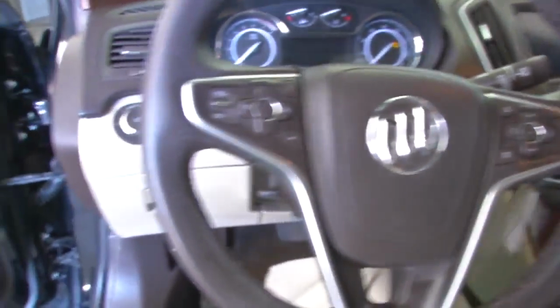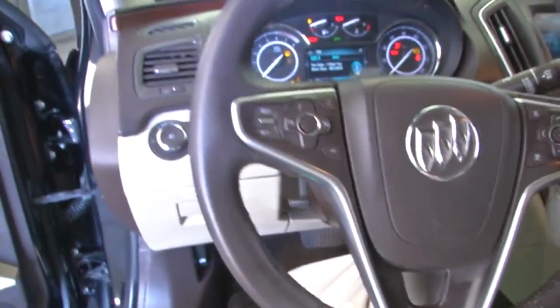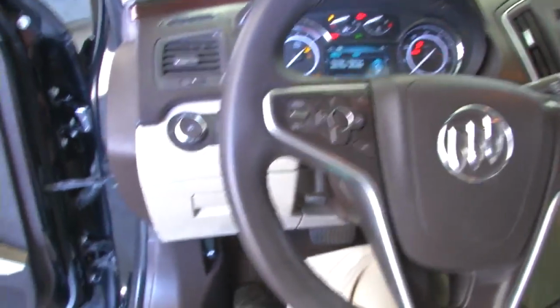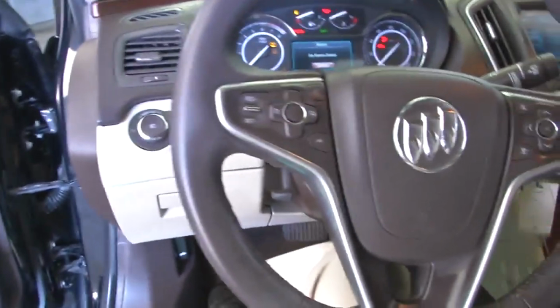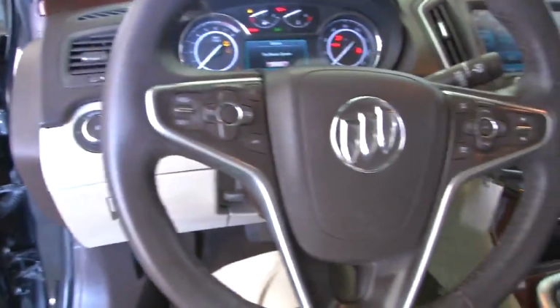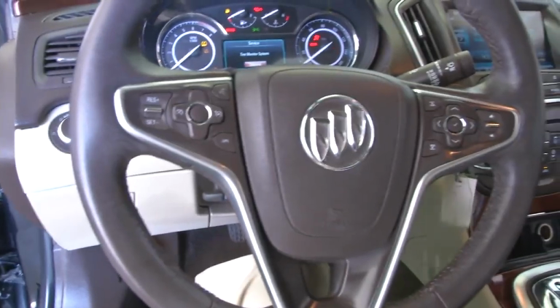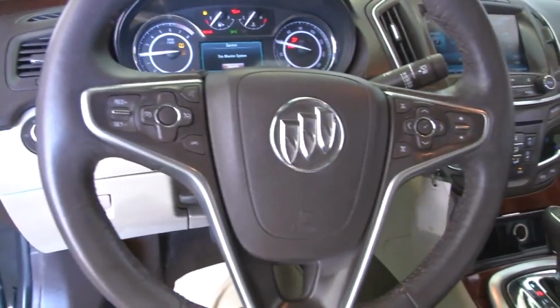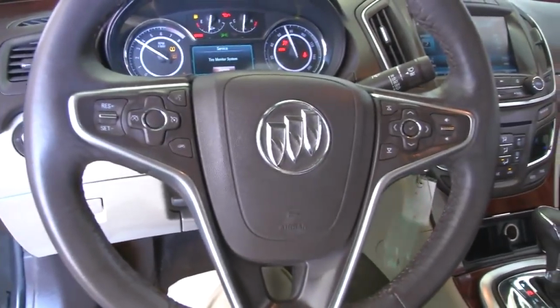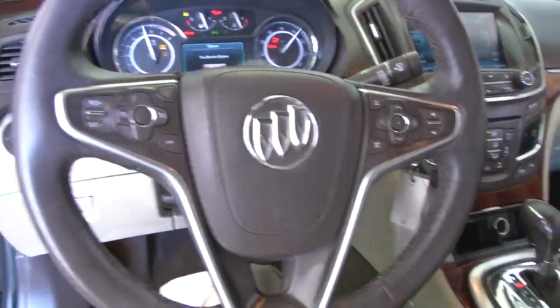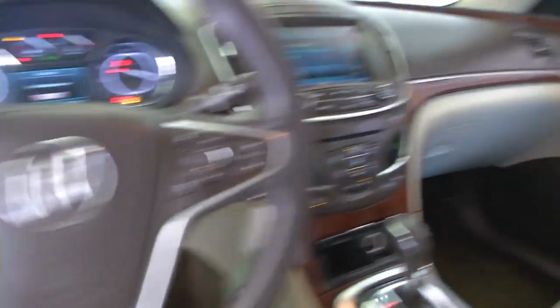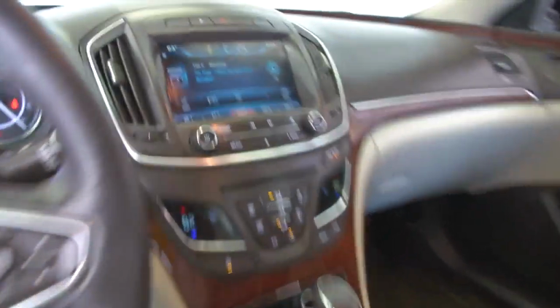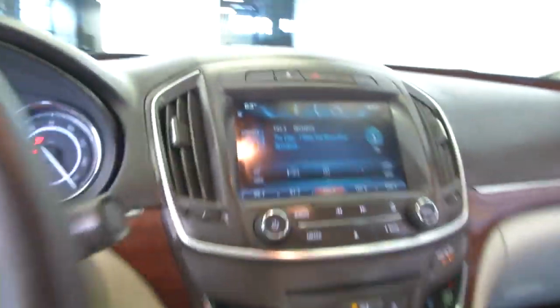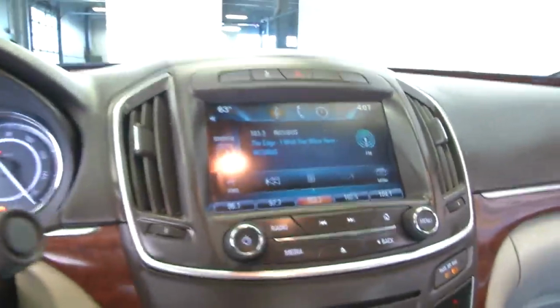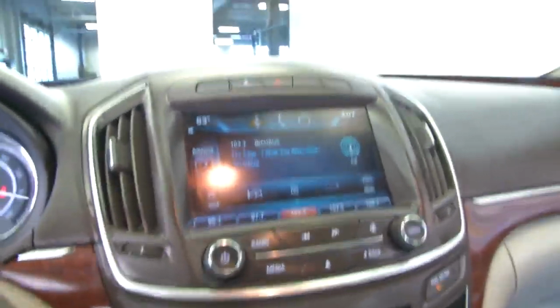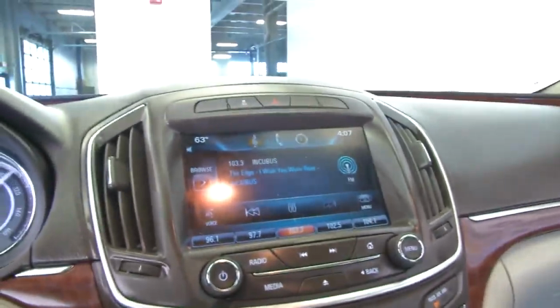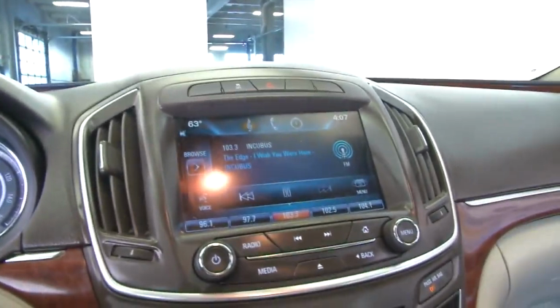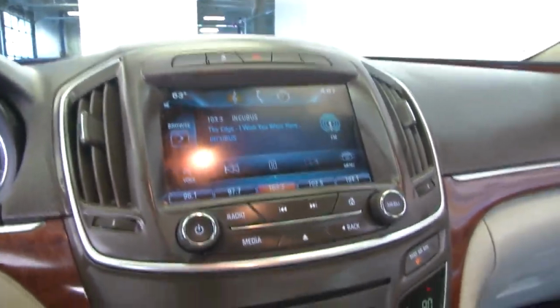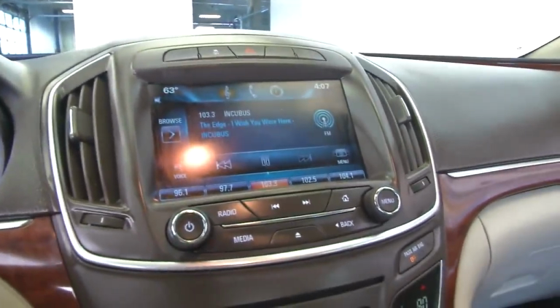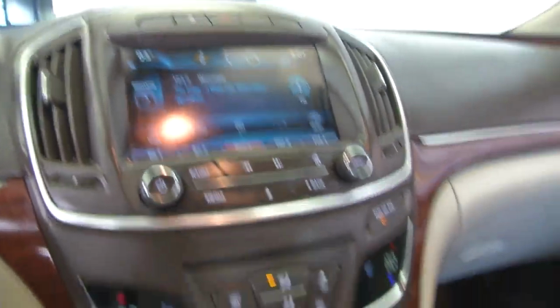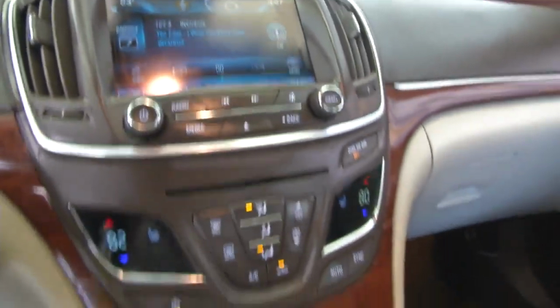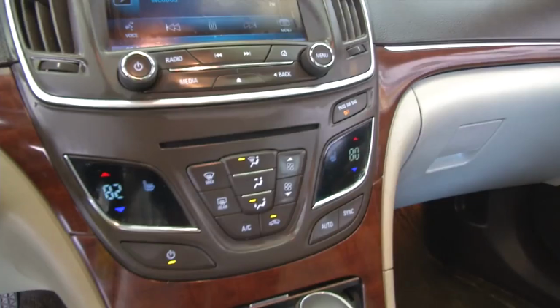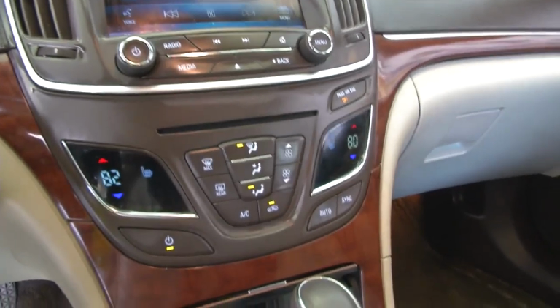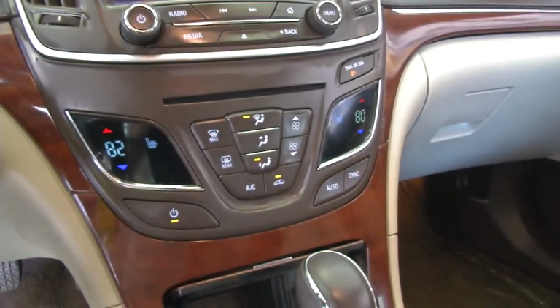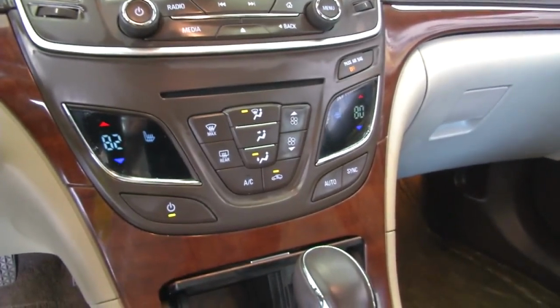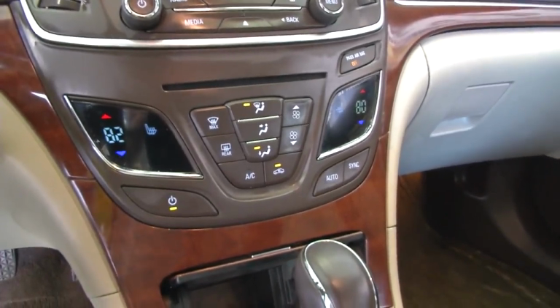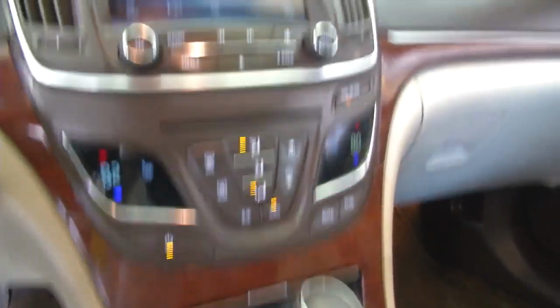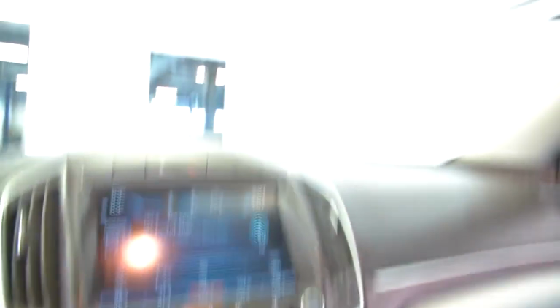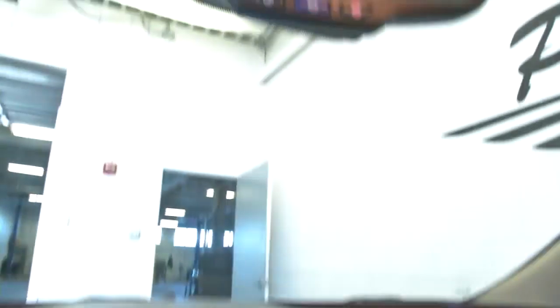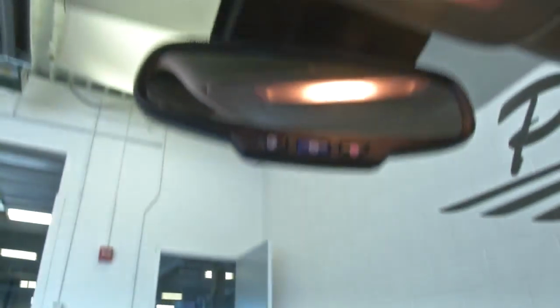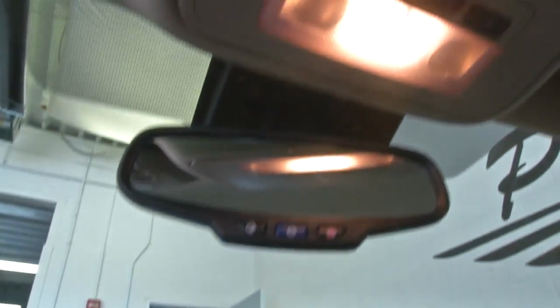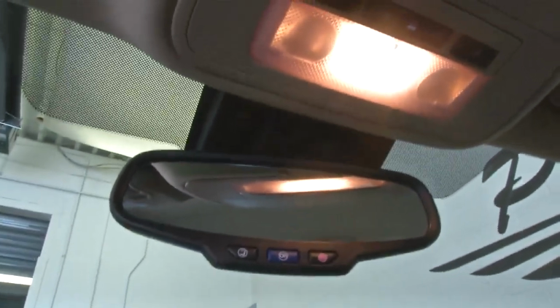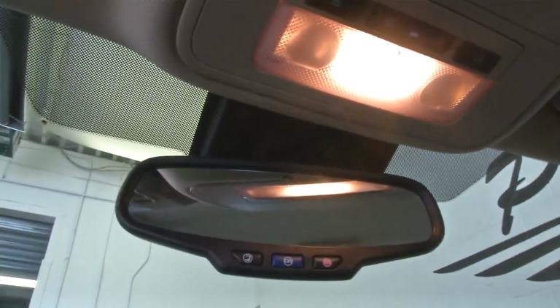Cruise control and audio controls mounted on the steering wheel, touch screen, dual zone heat control, OnStar available with a subscription.